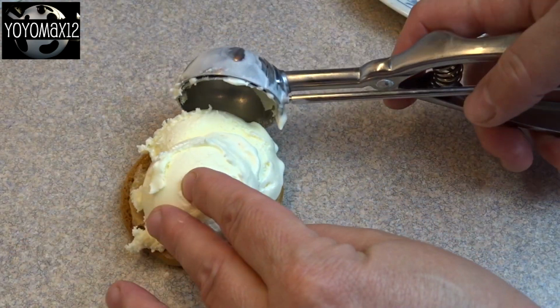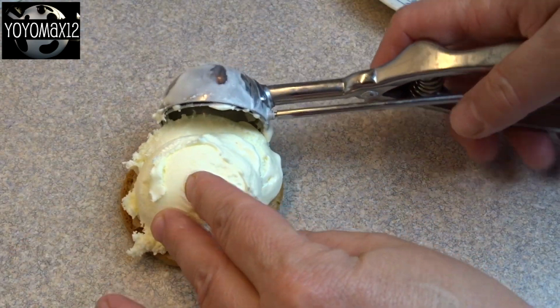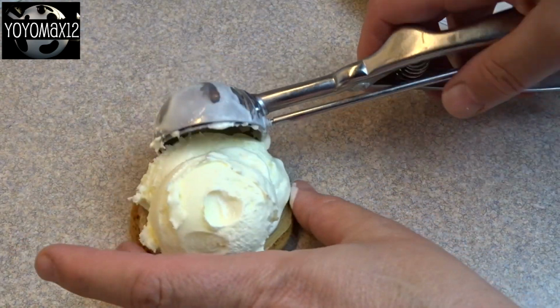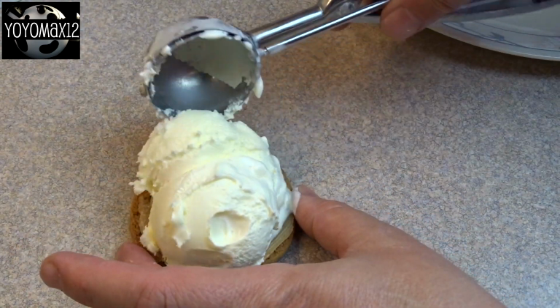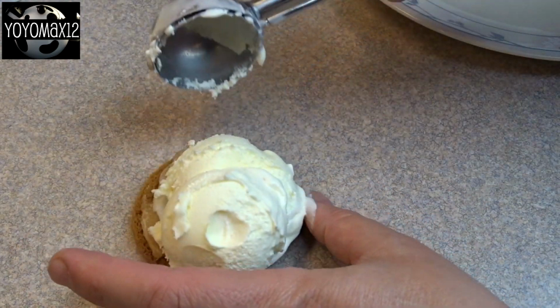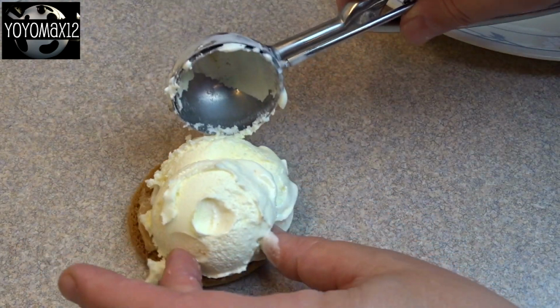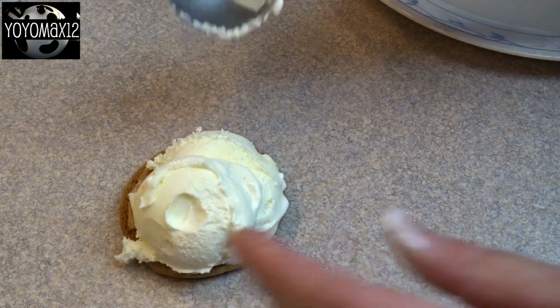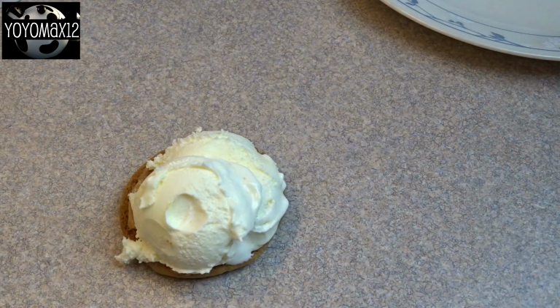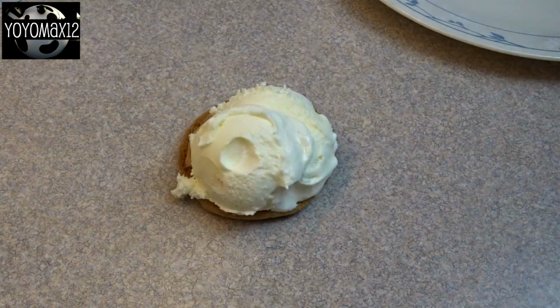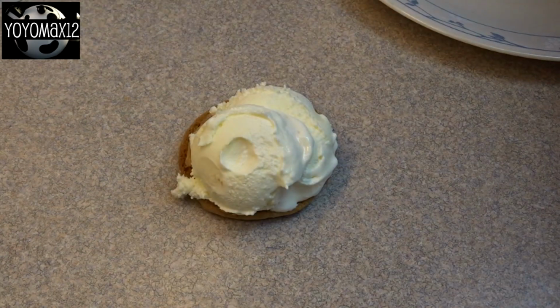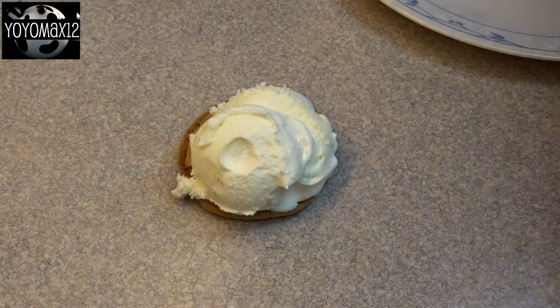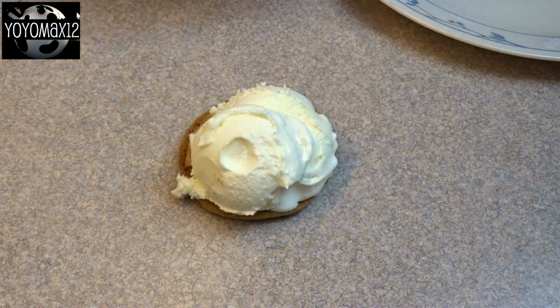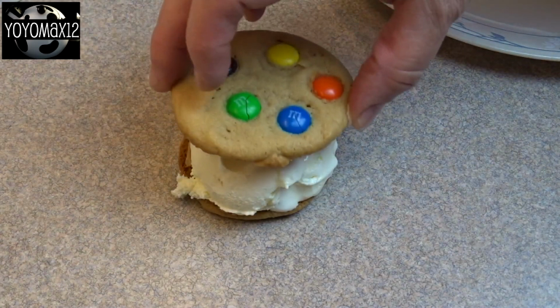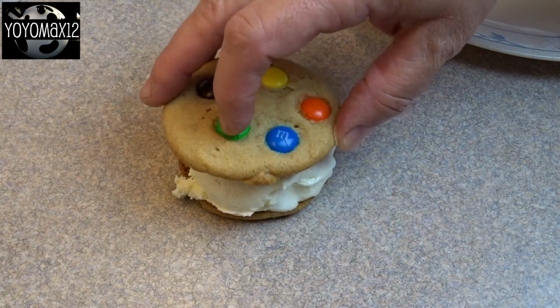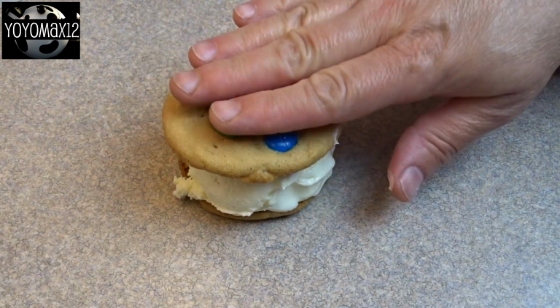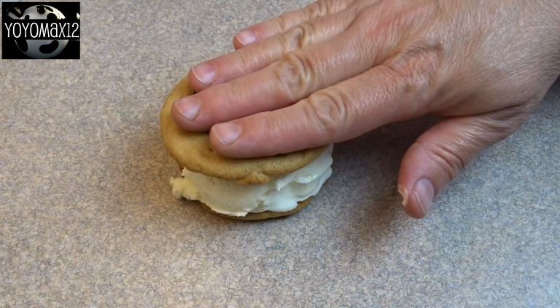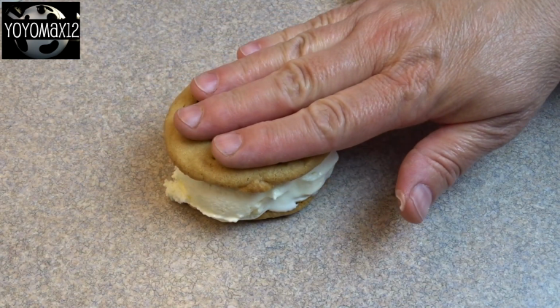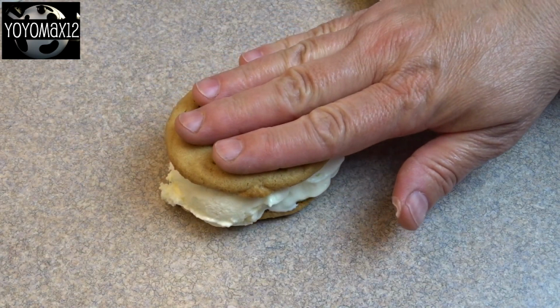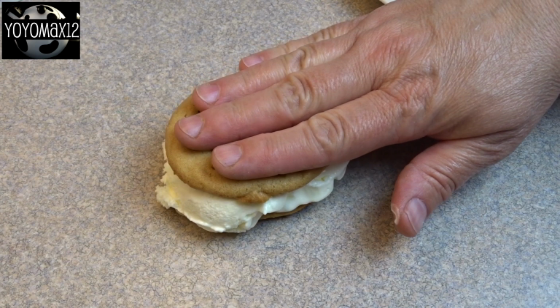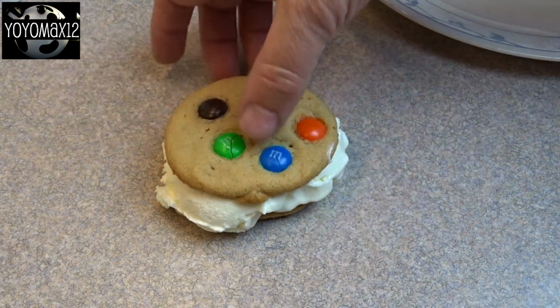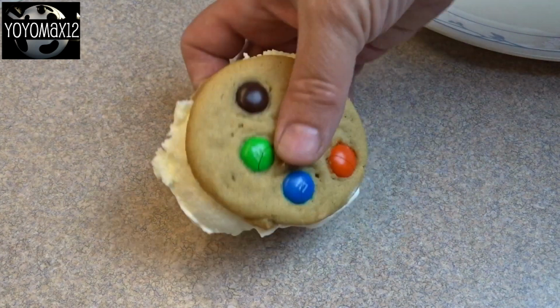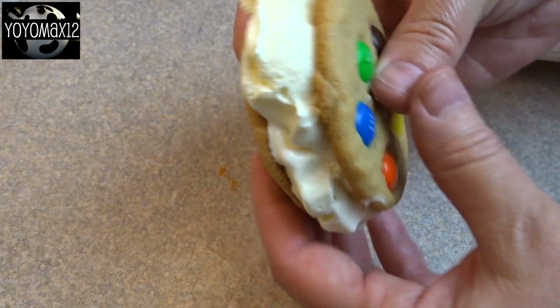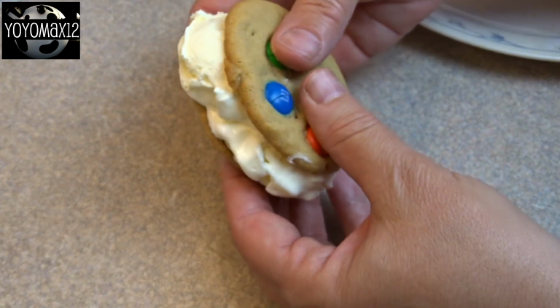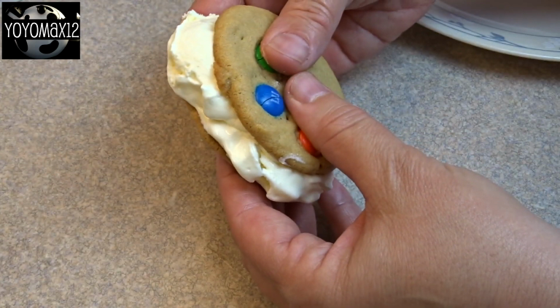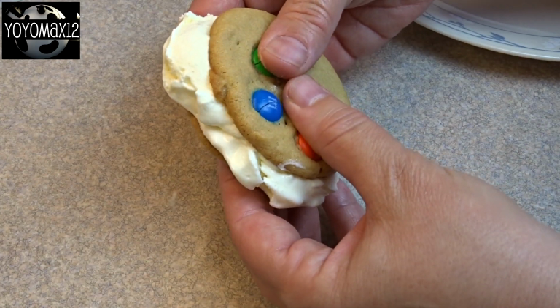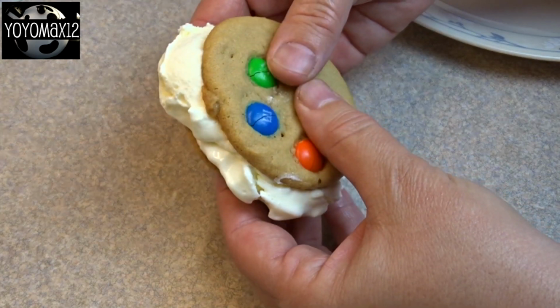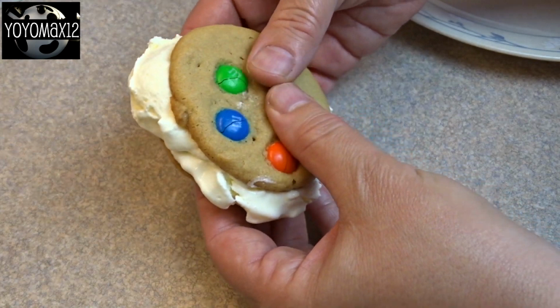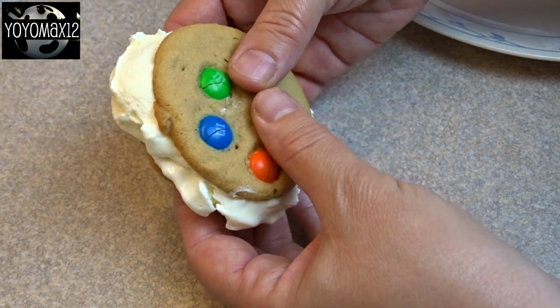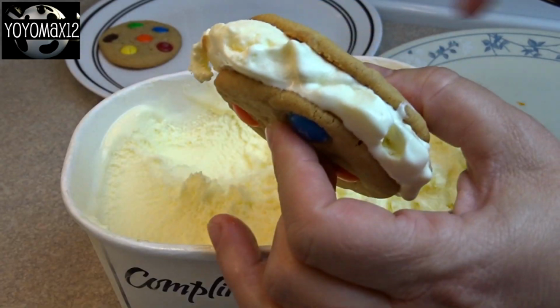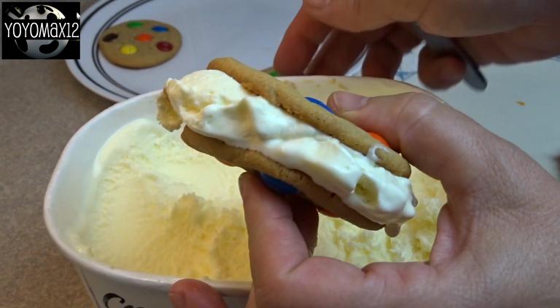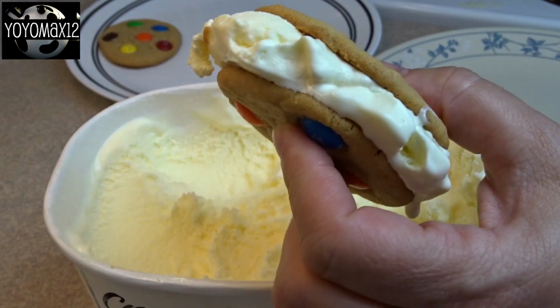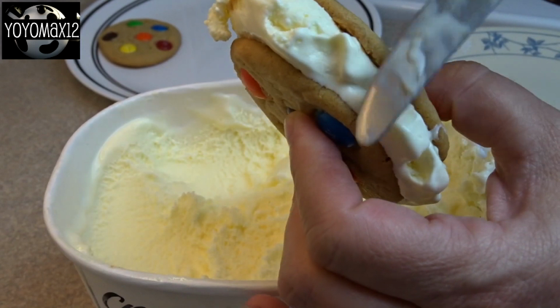Push the ice cream onto the cookie, and then add another cookie with the fancy side up on top. Squish it down lightly, and if any ice cream squeezes out the sides, you can just carve that off with a knife or spoon.